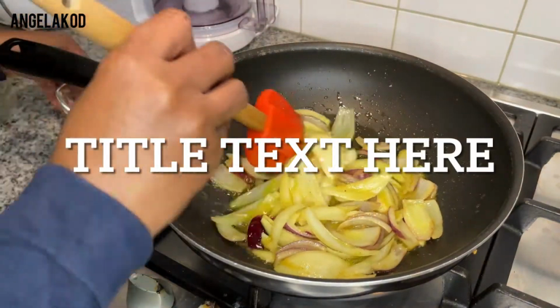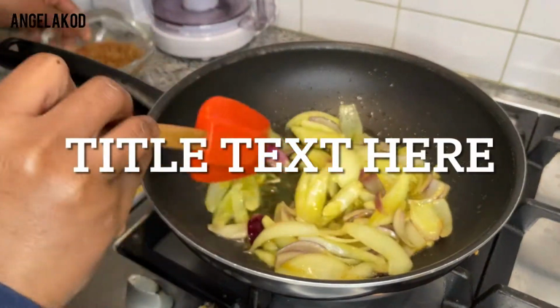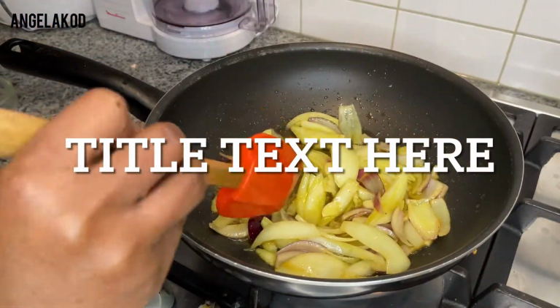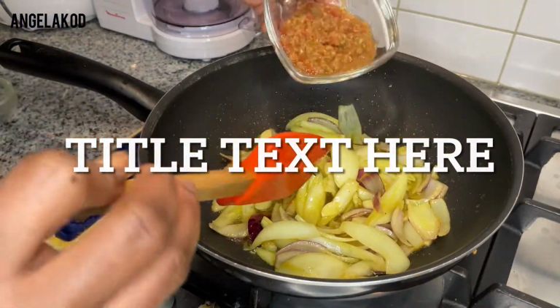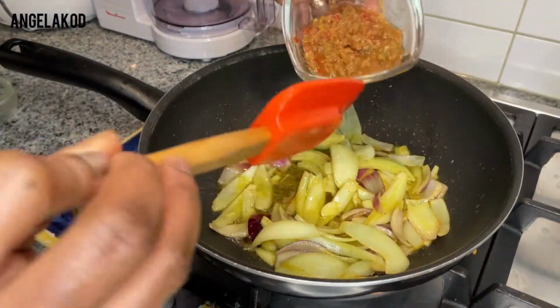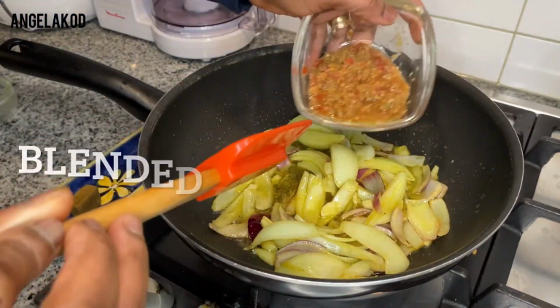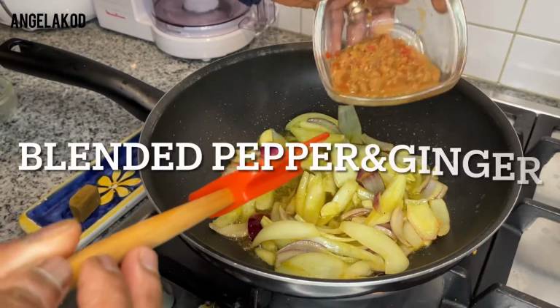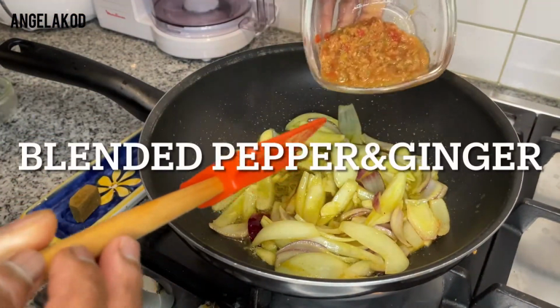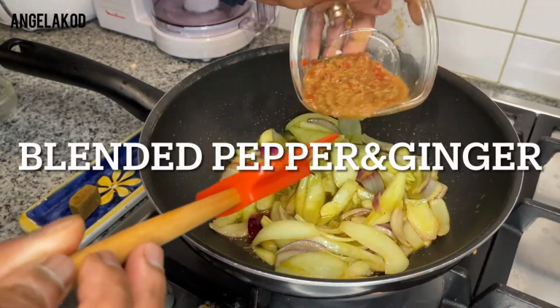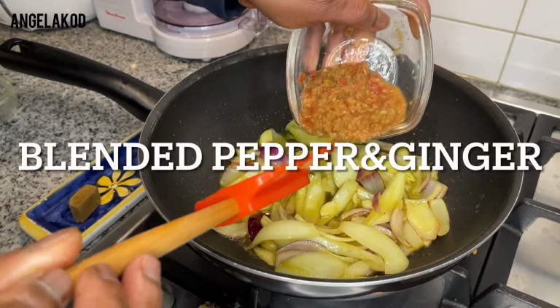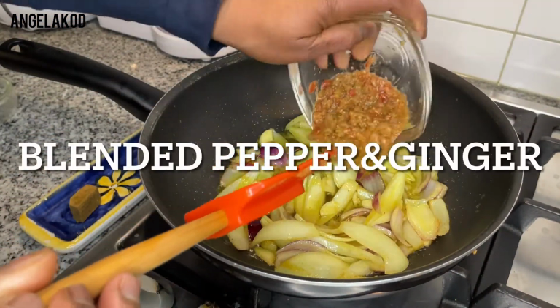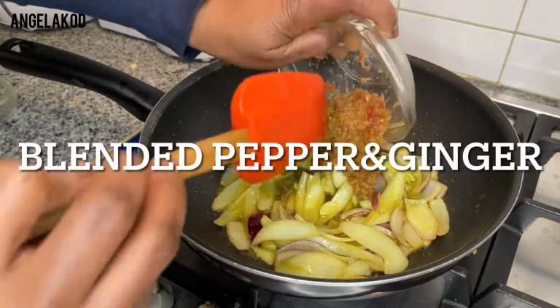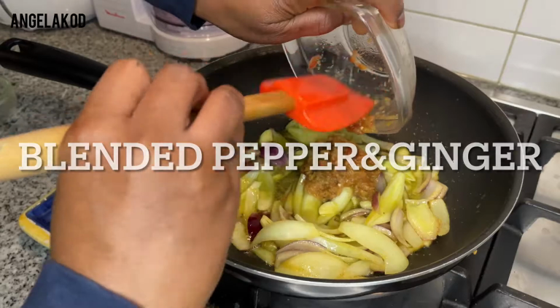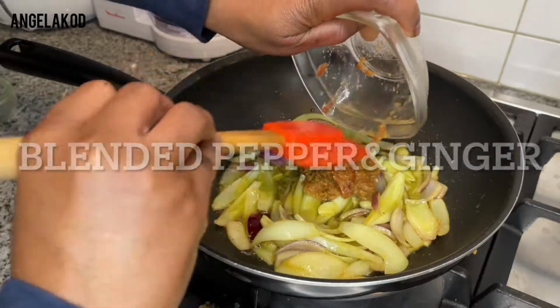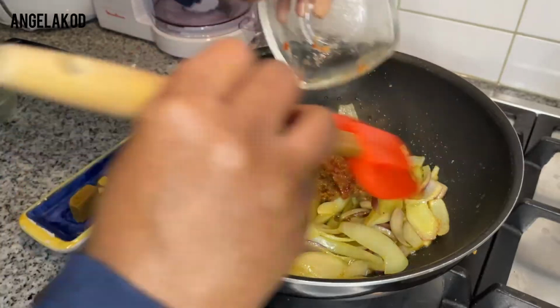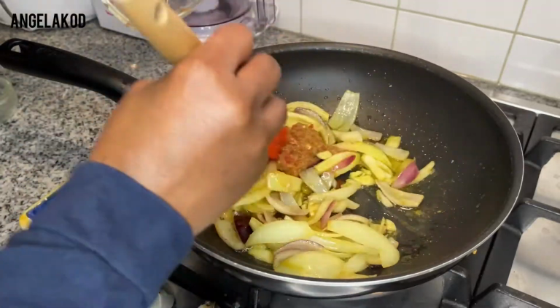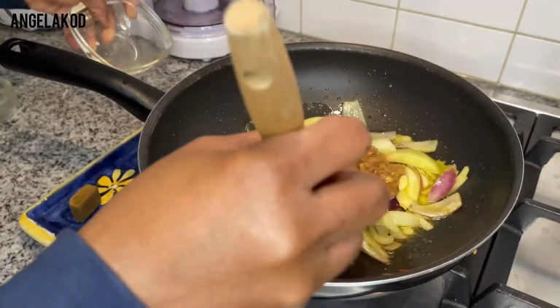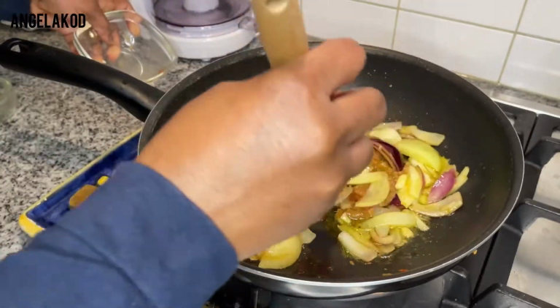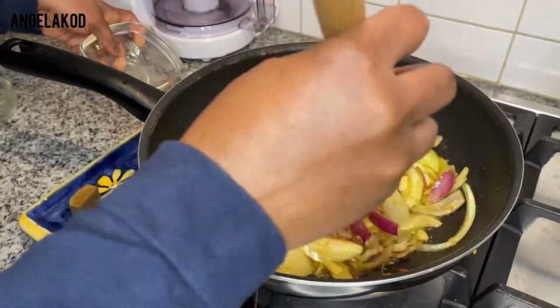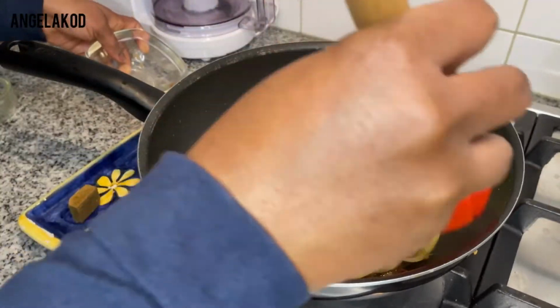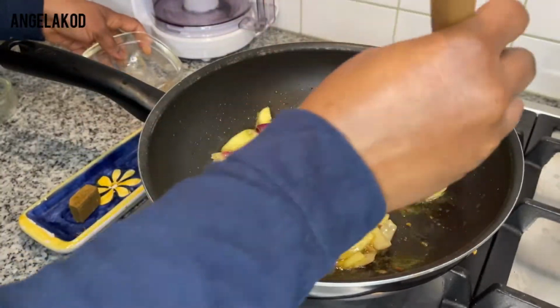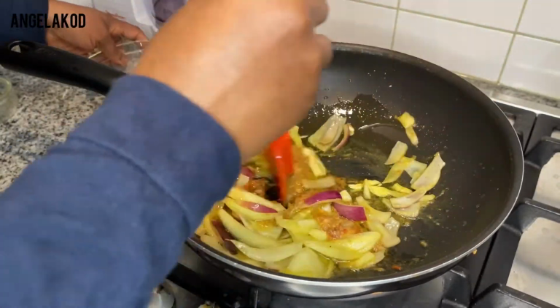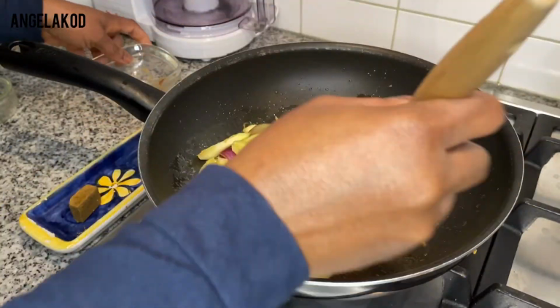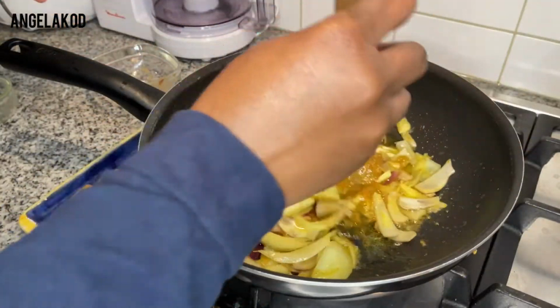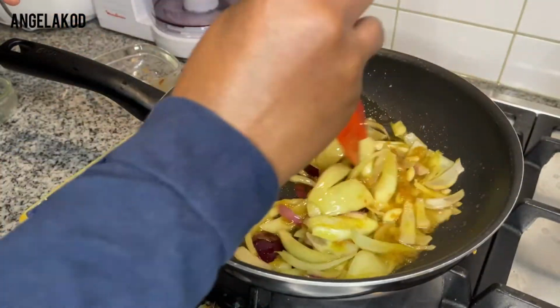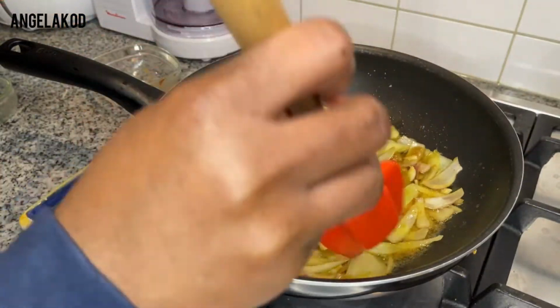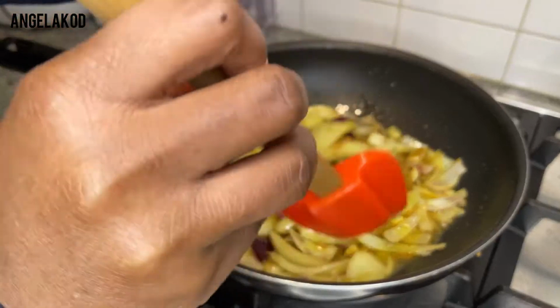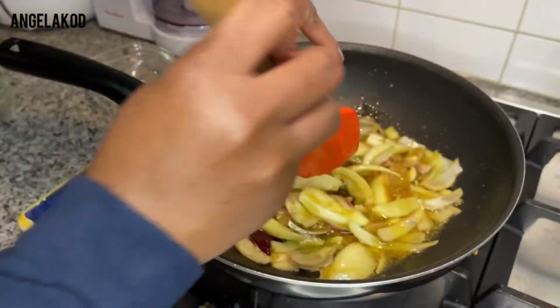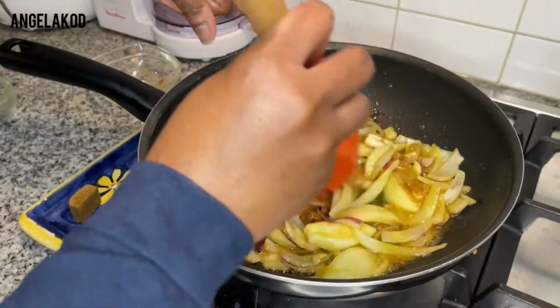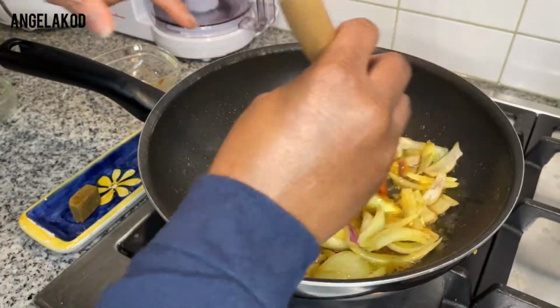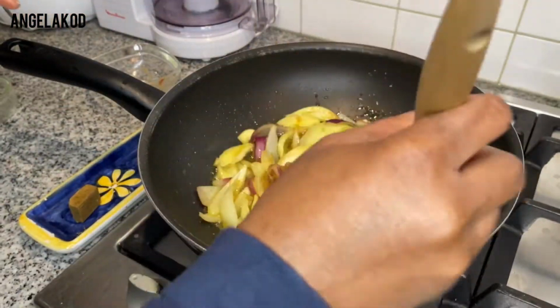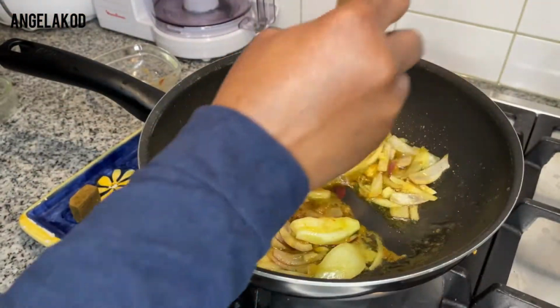I'll go ahead and add my blended pepper and ginger.